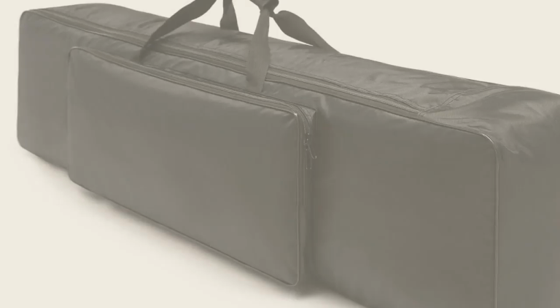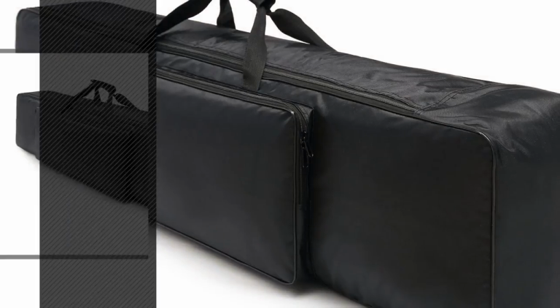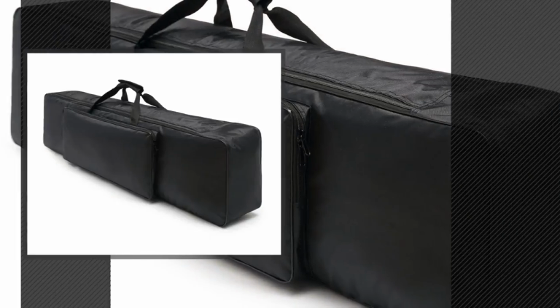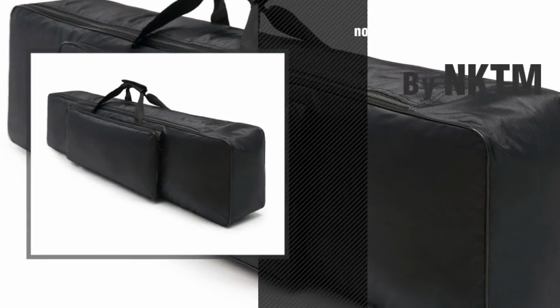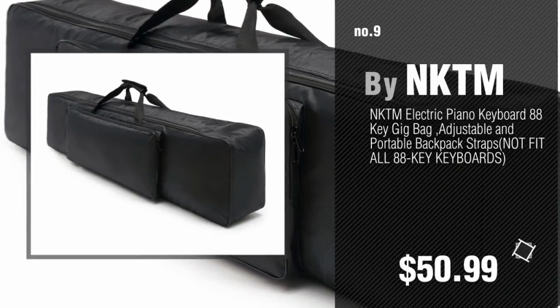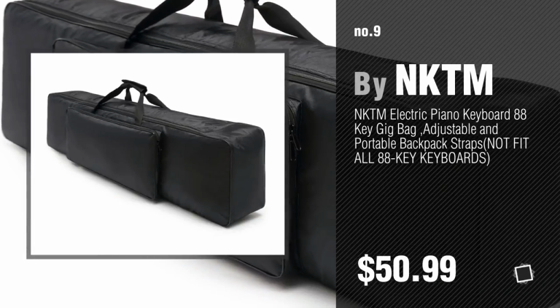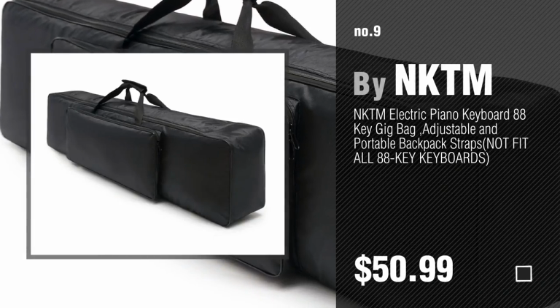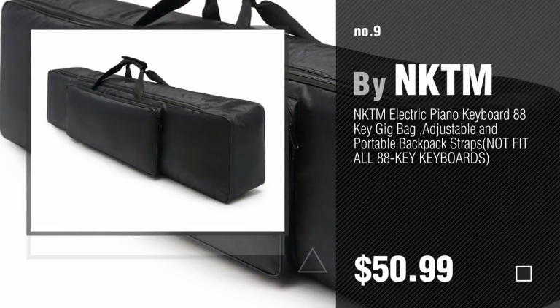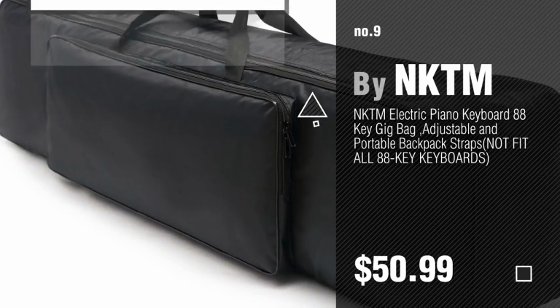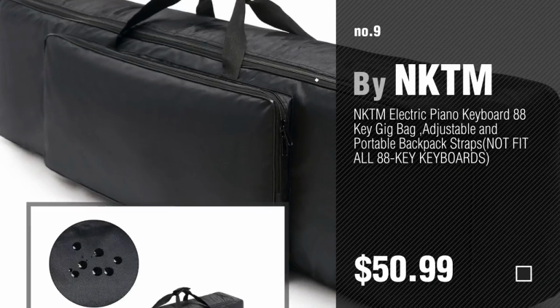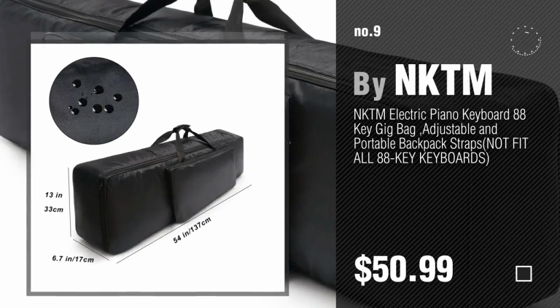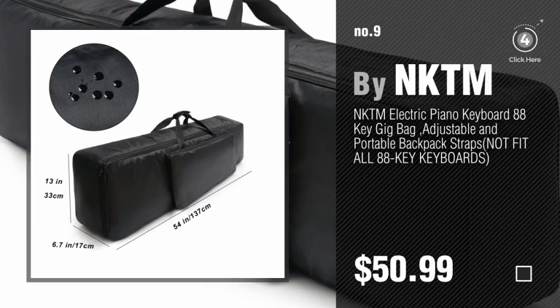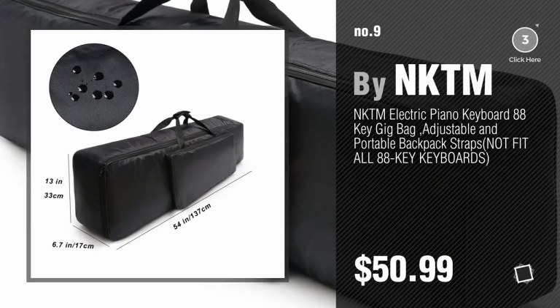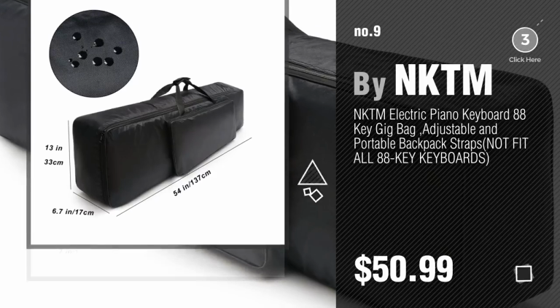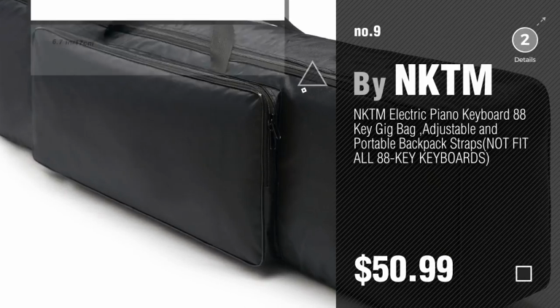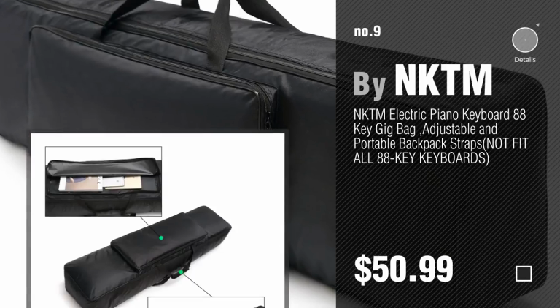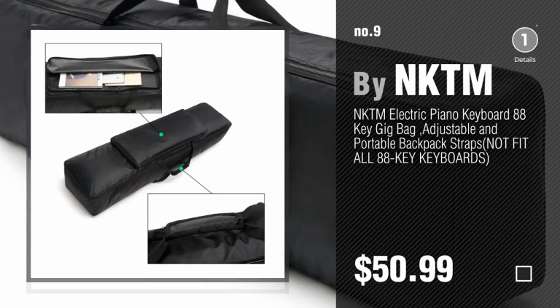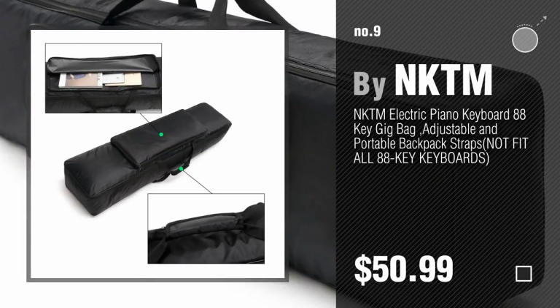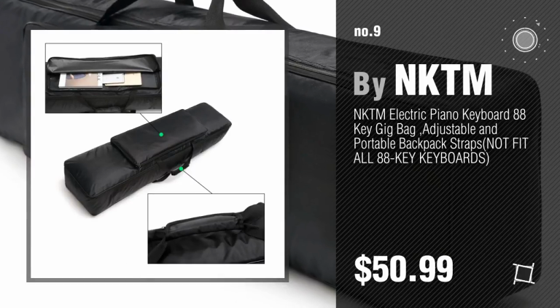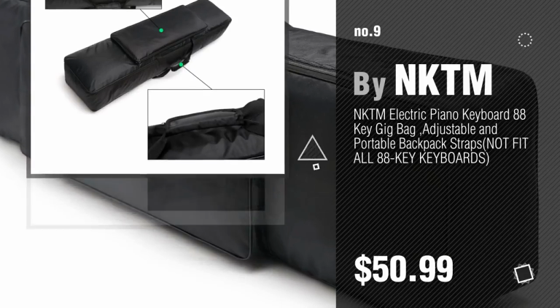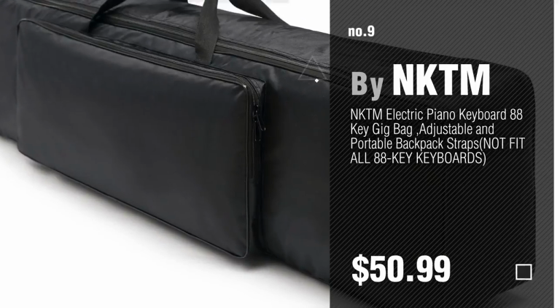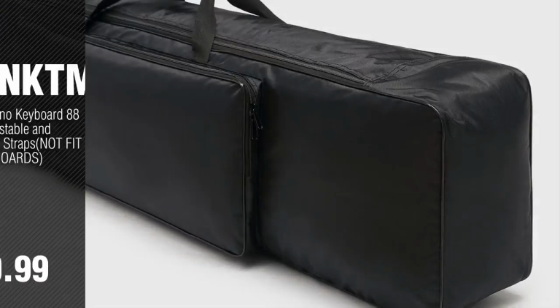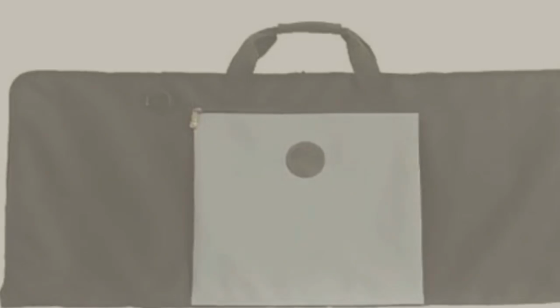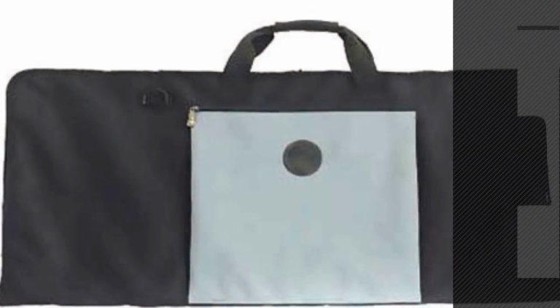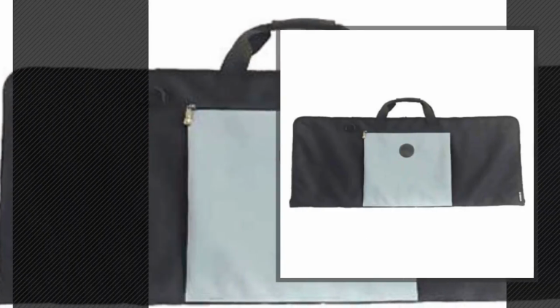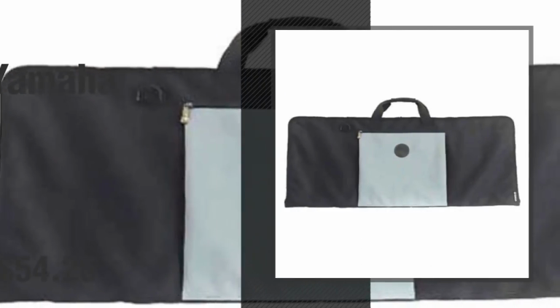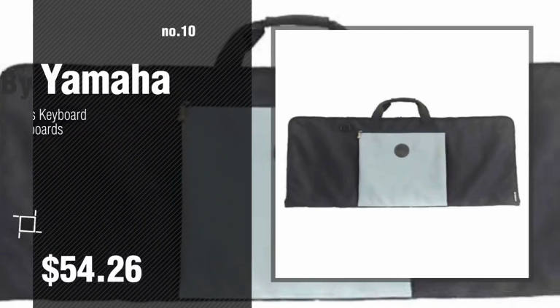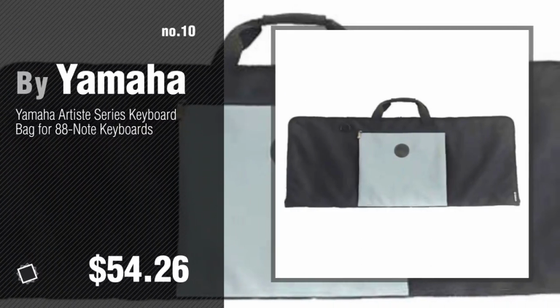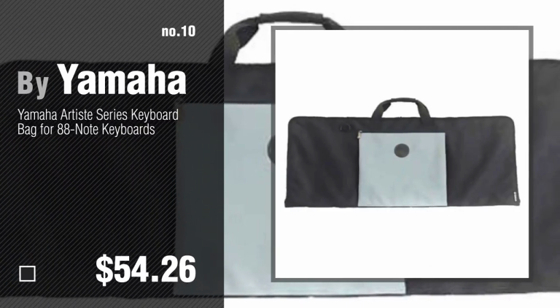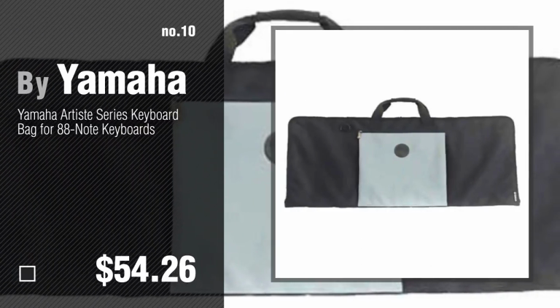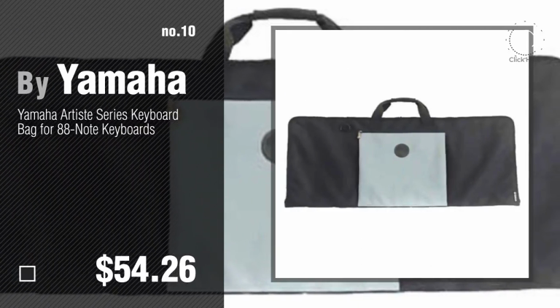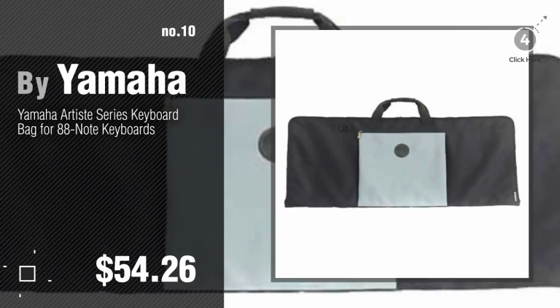Number 9, by NKTM. Discover more keyboard bags, cases and covers — ideas and items to explore — click the circle in the corner. Number 10, by Yamaha.